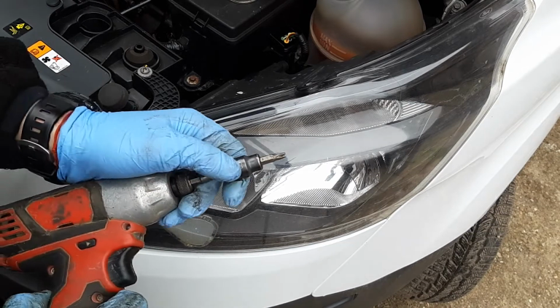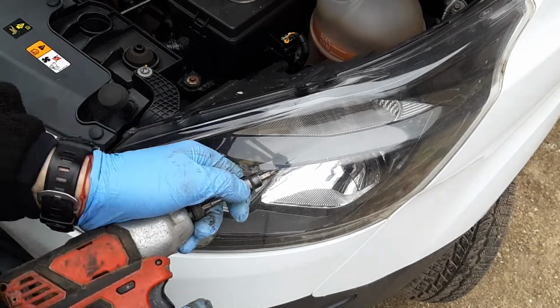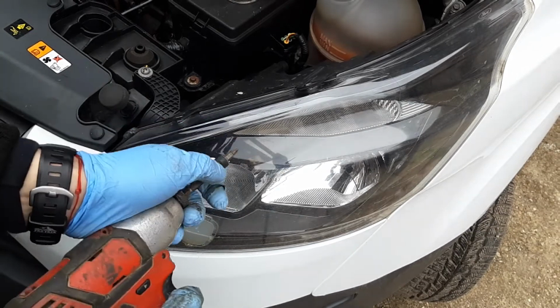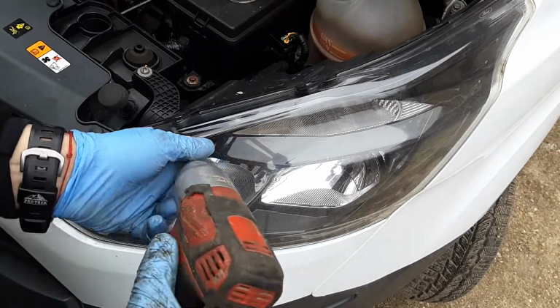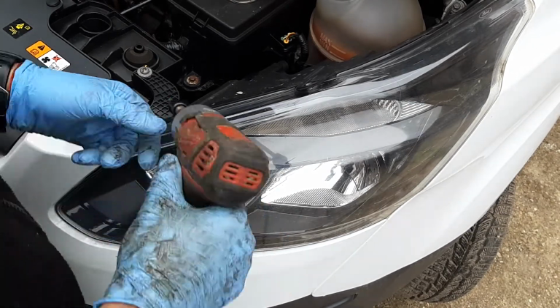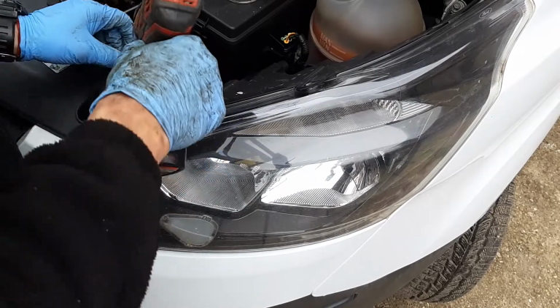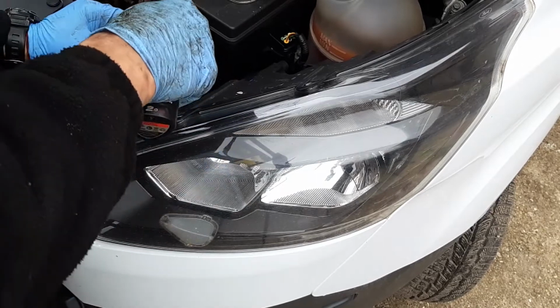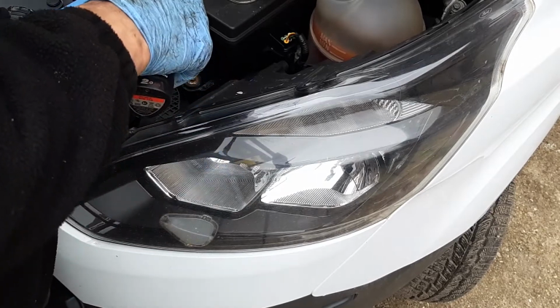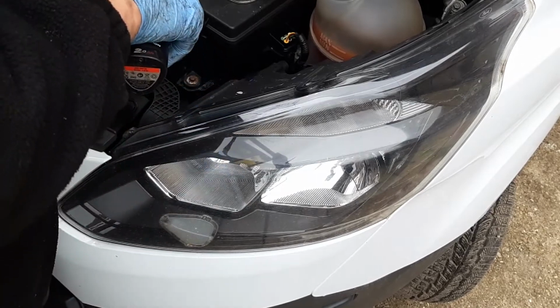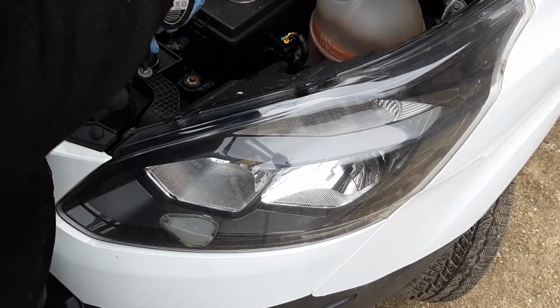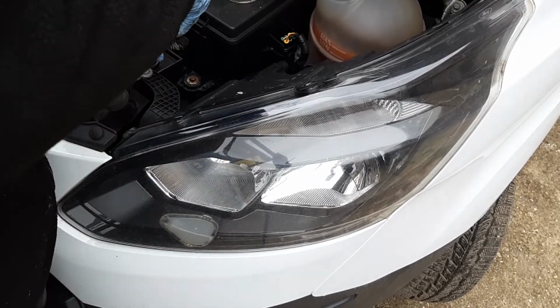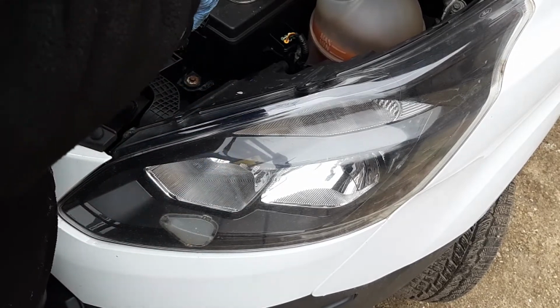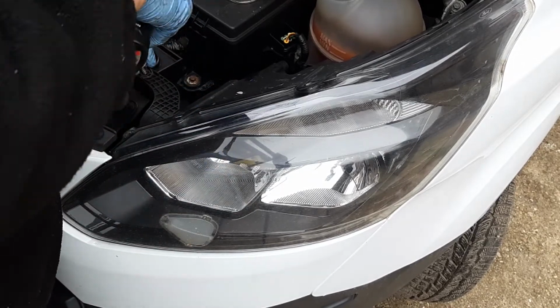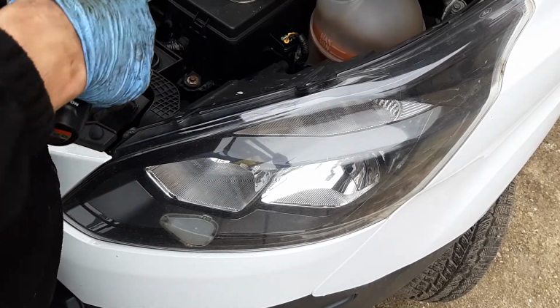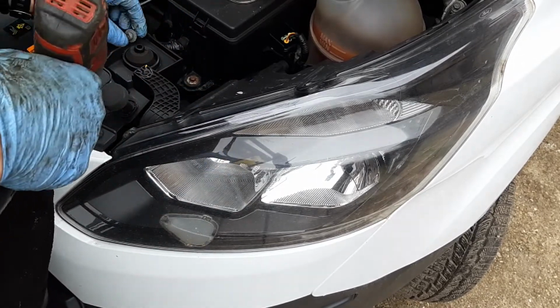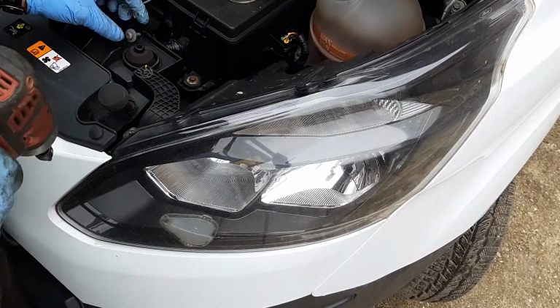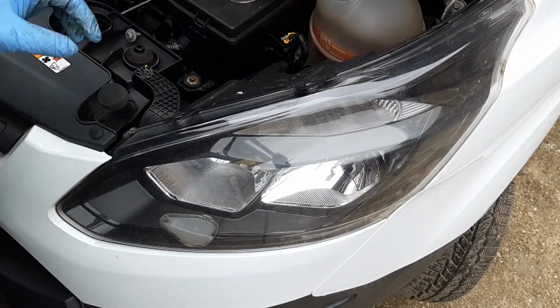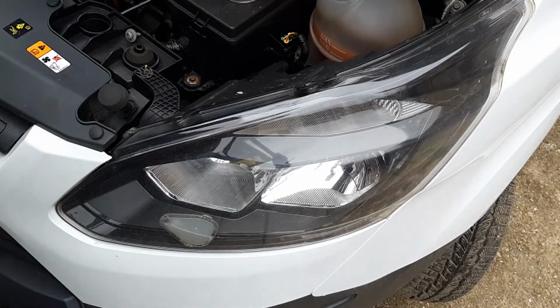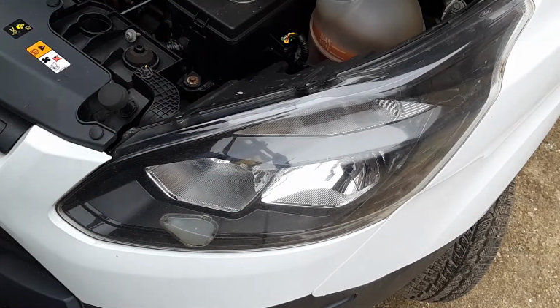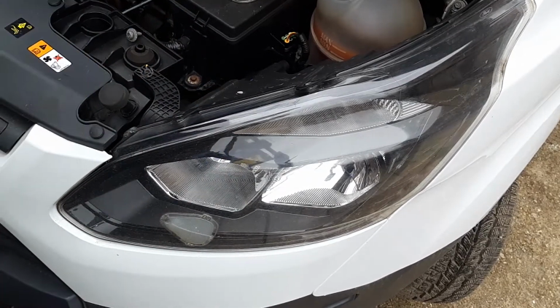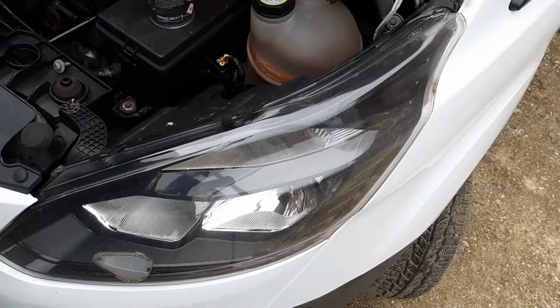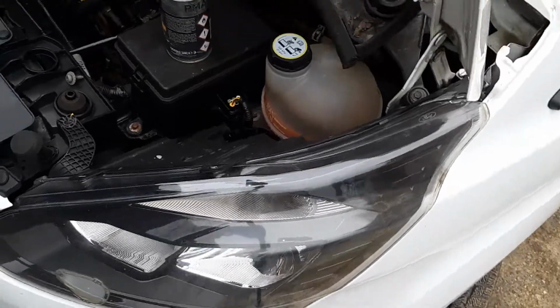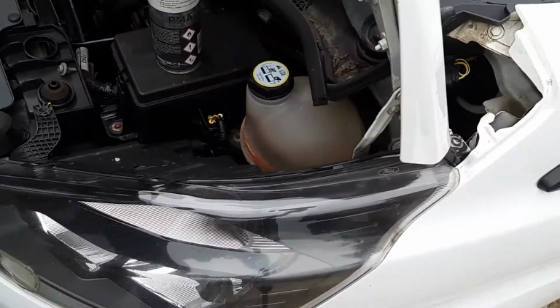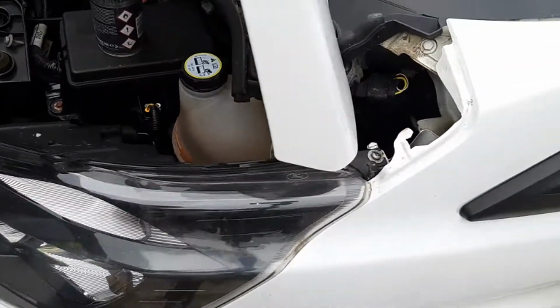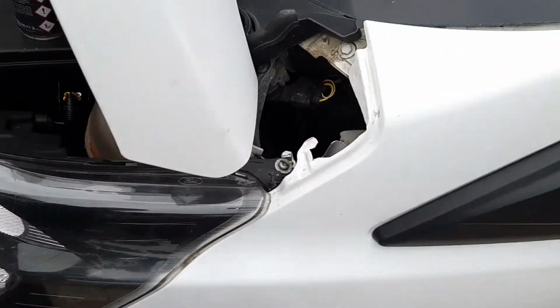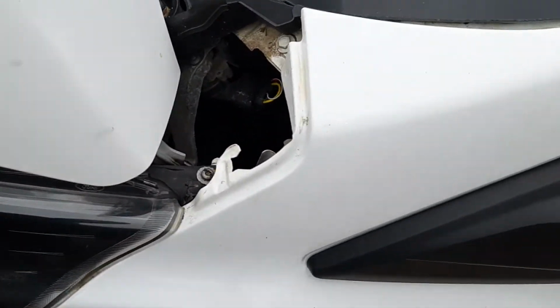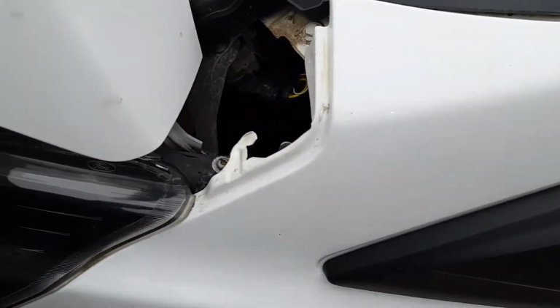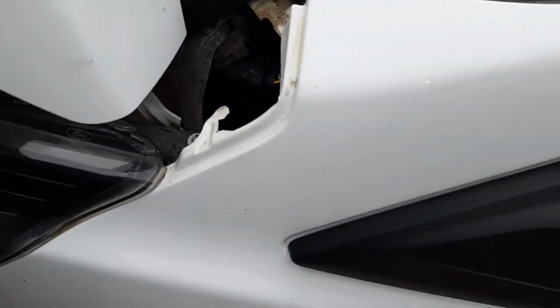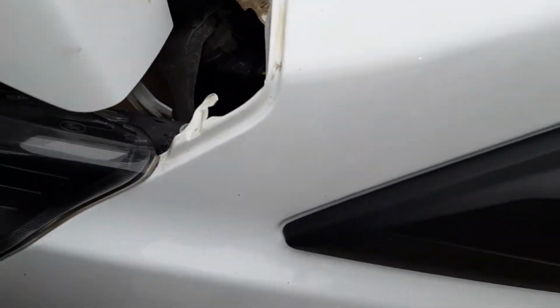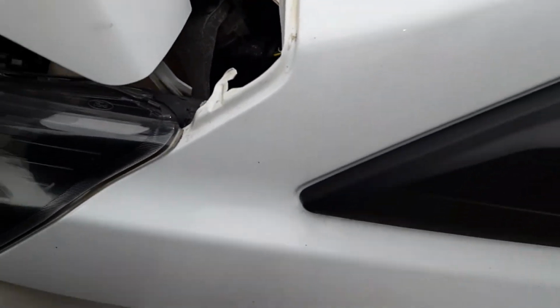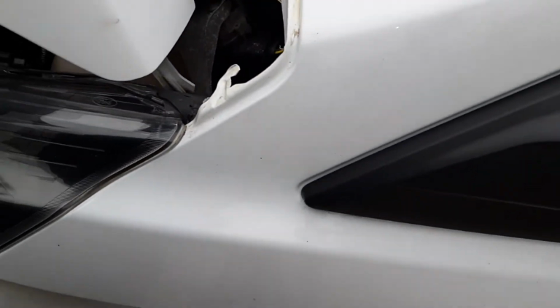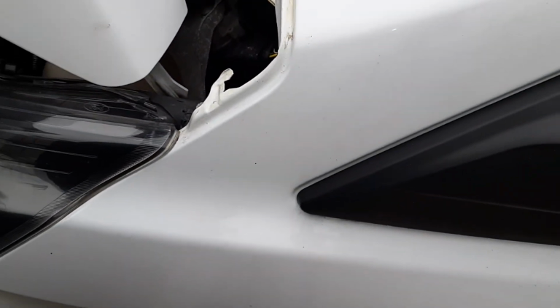T30 Torx. One screw. Second screw is right here.